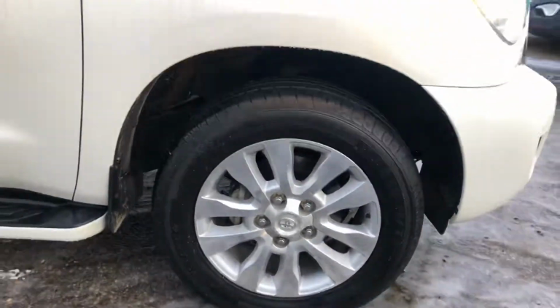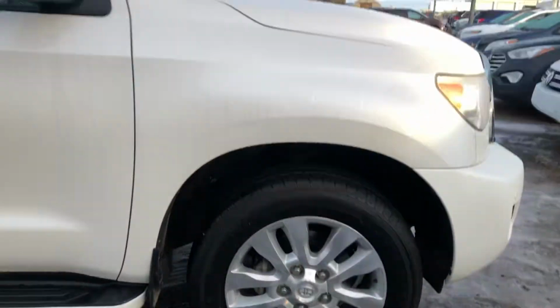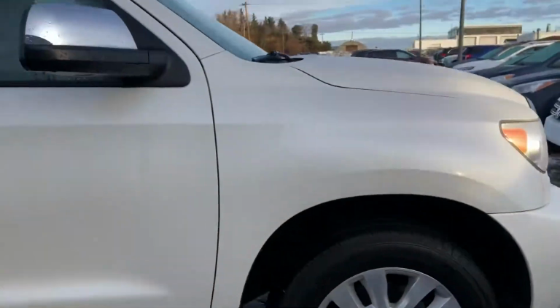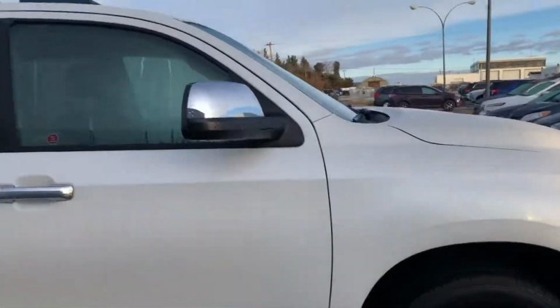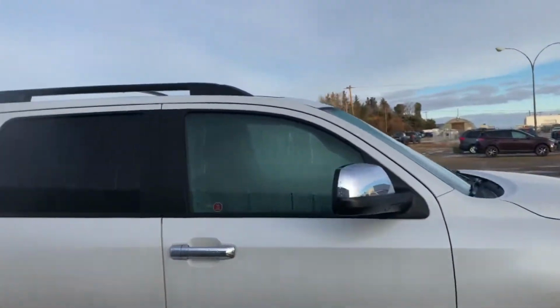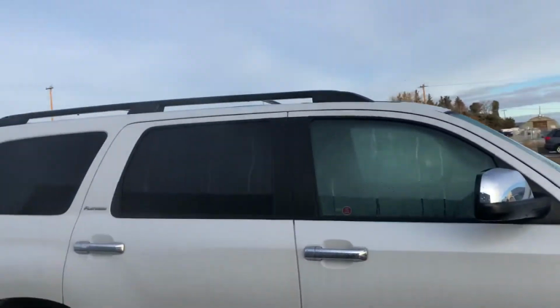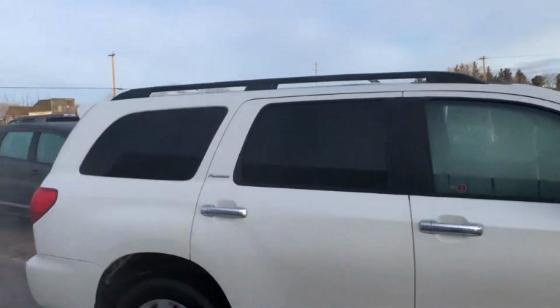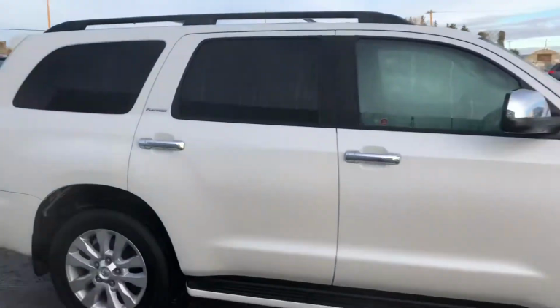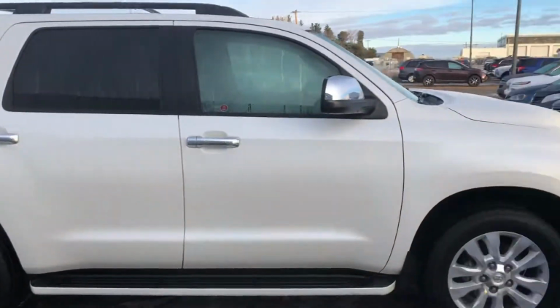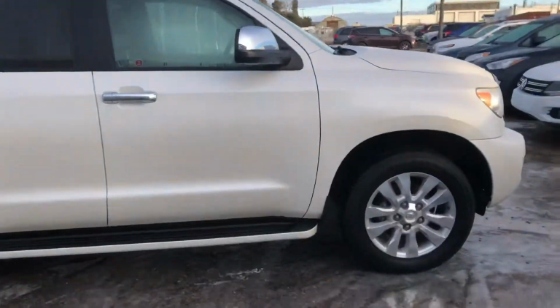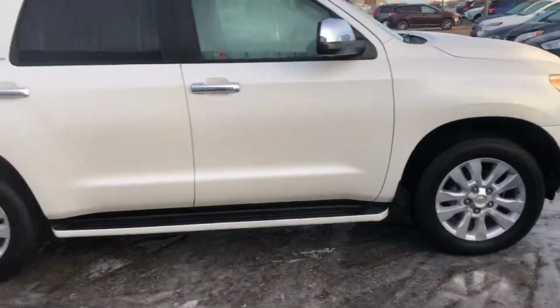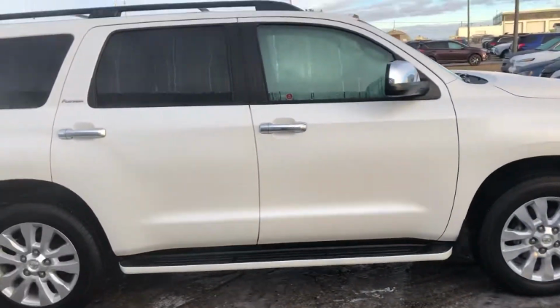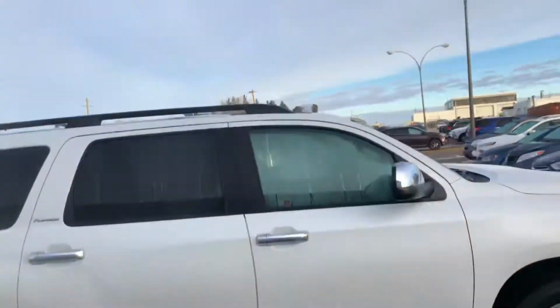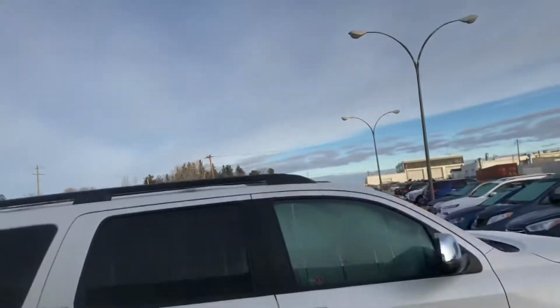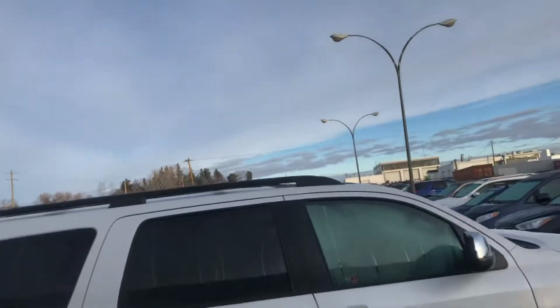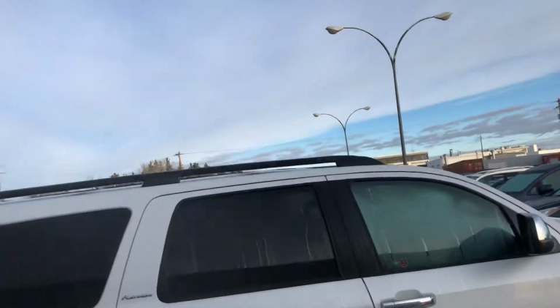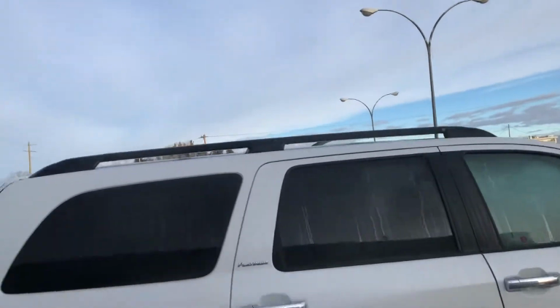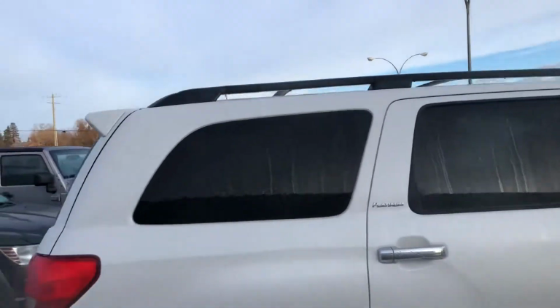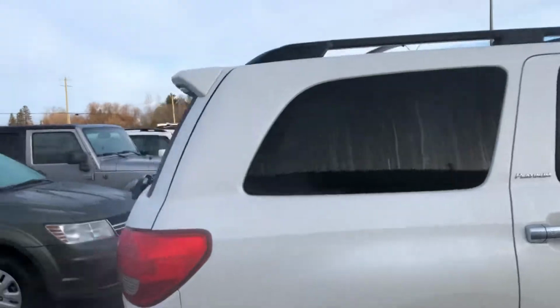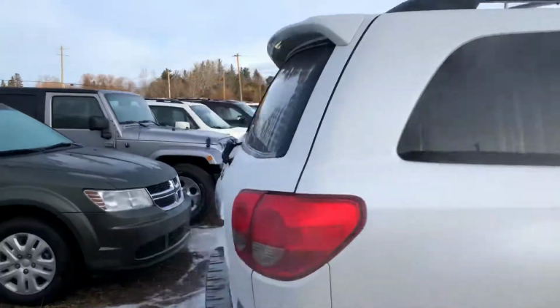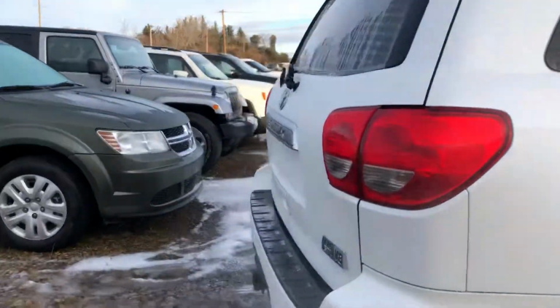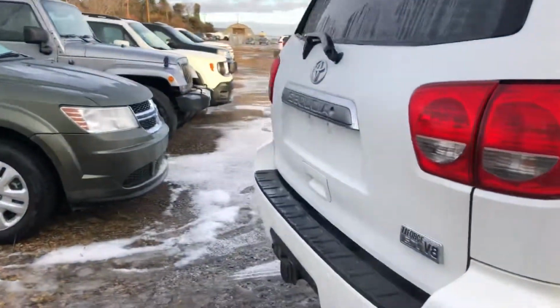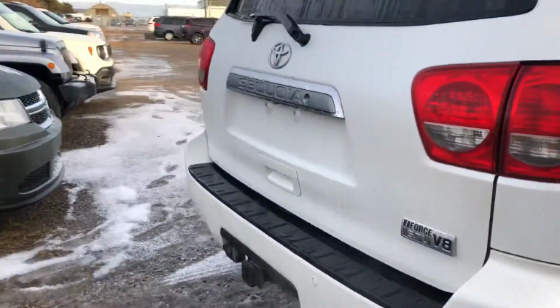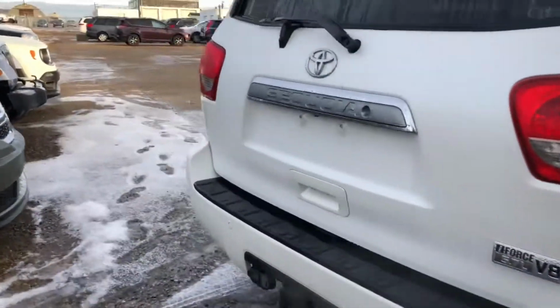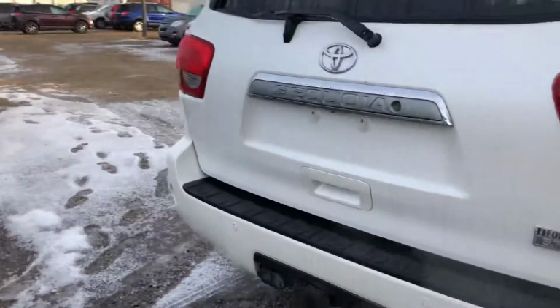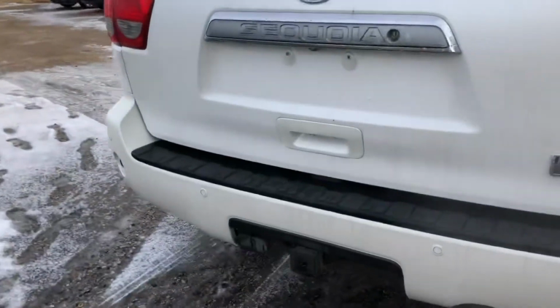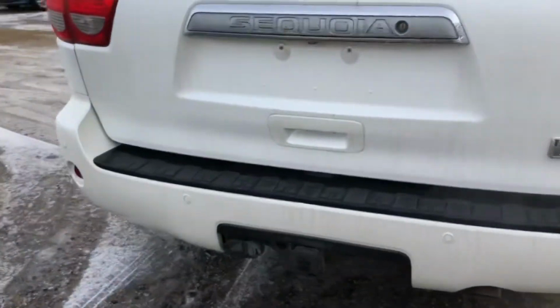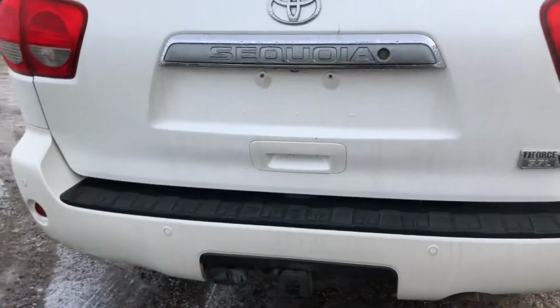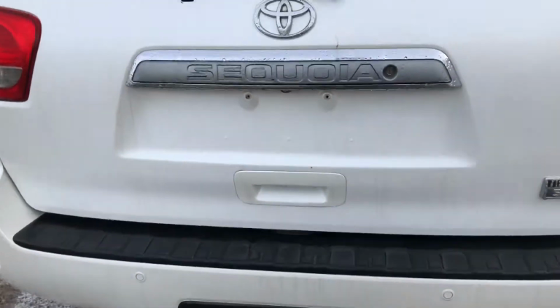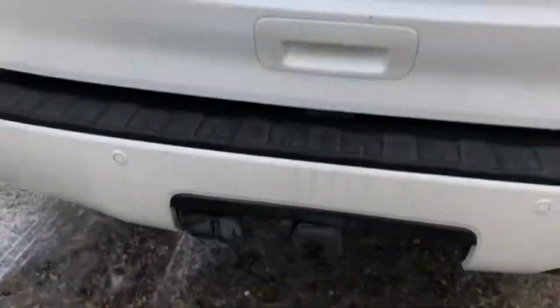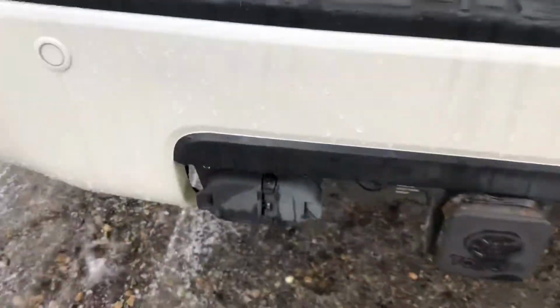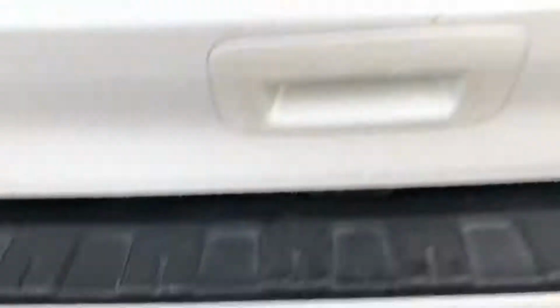Sitting on aluminum alloy wheels, as you can see, white in color. Got your running boards down below, sunroof, roof racks up above, backup camera, backup sensors, and trailer hitch with the trailer wiring there.